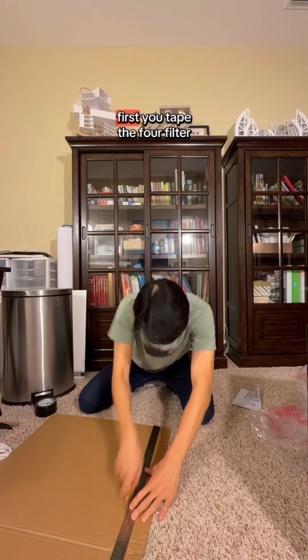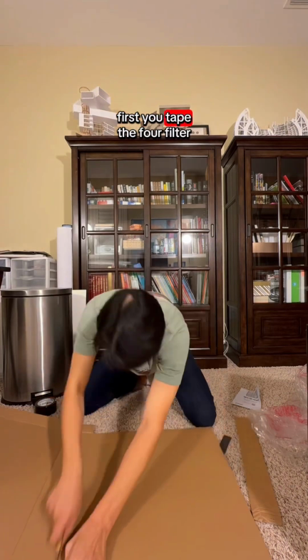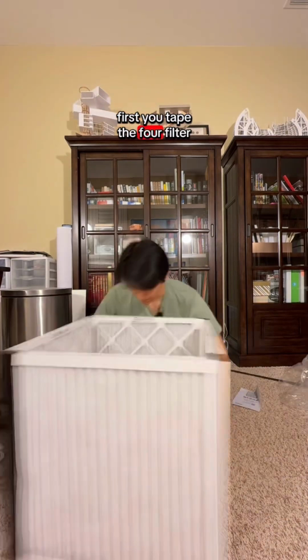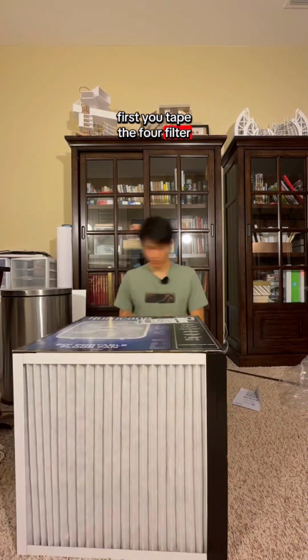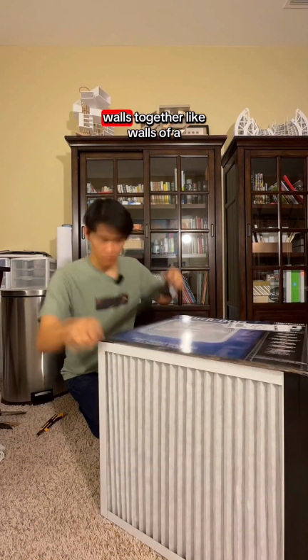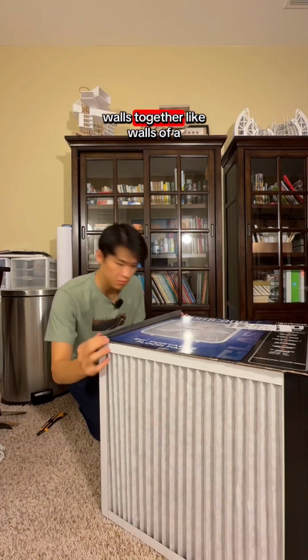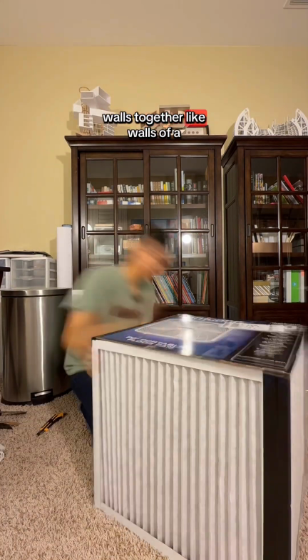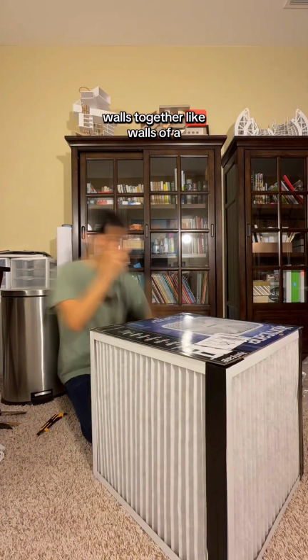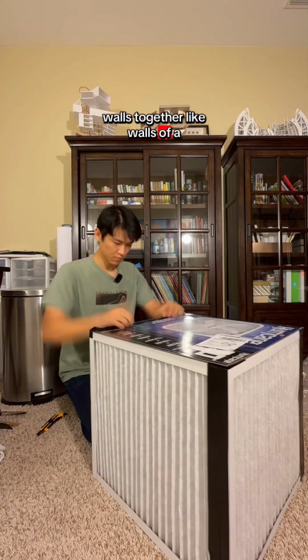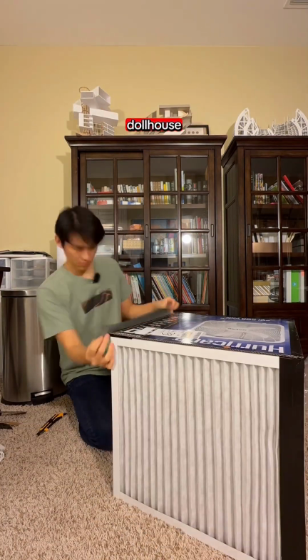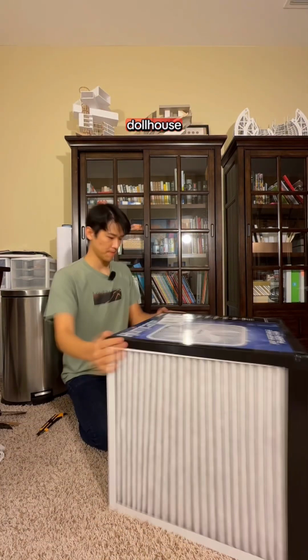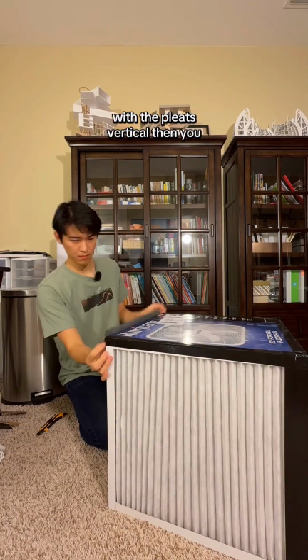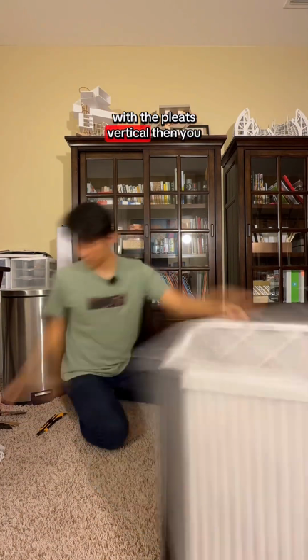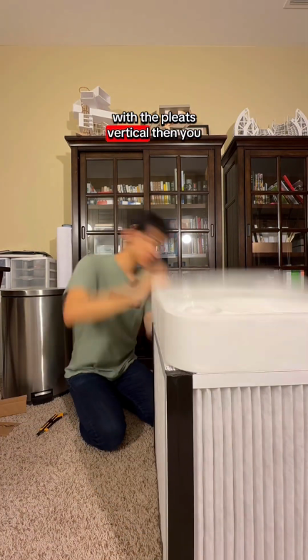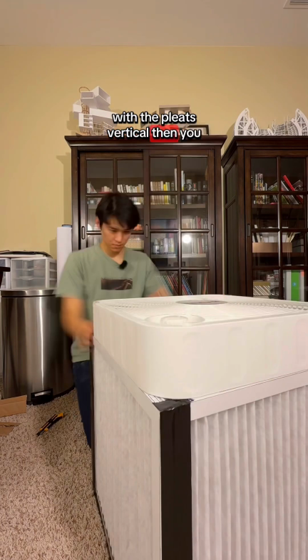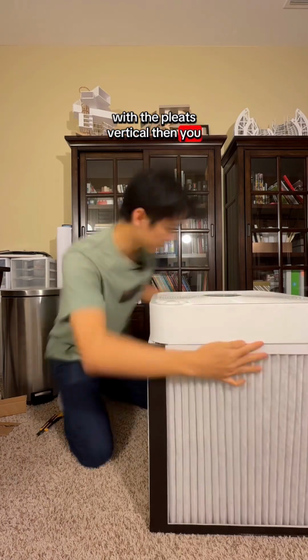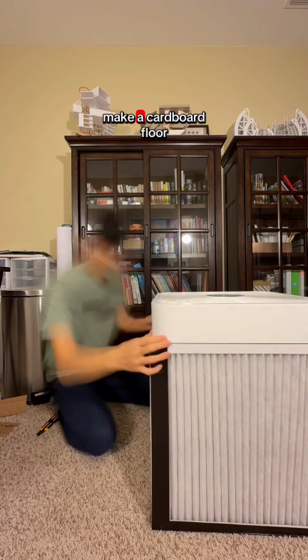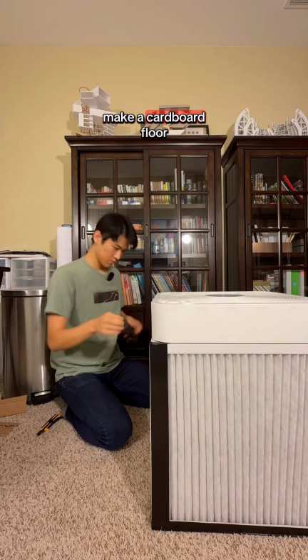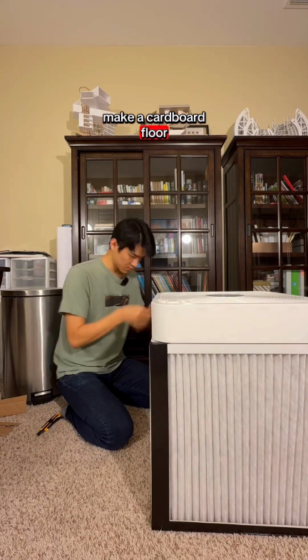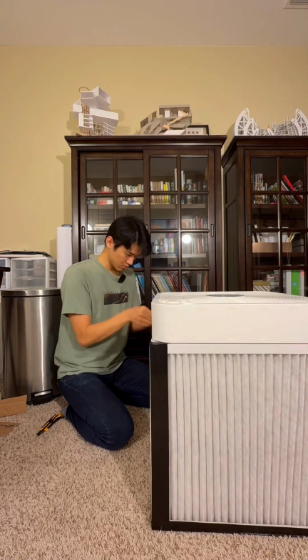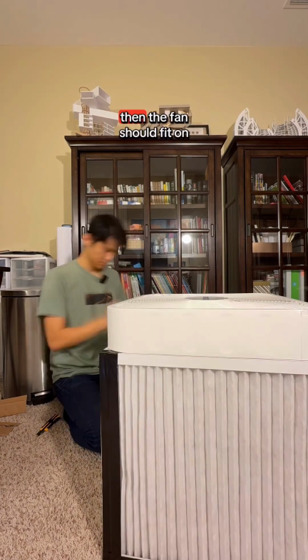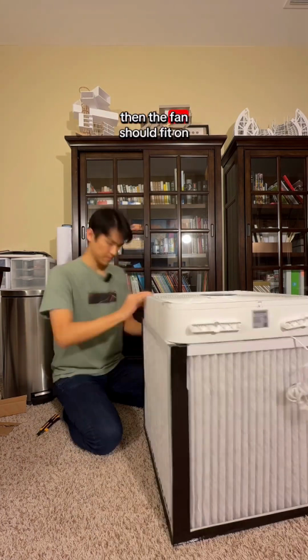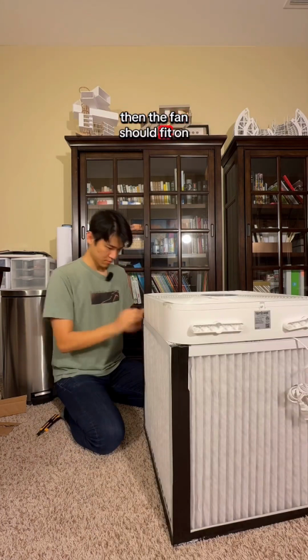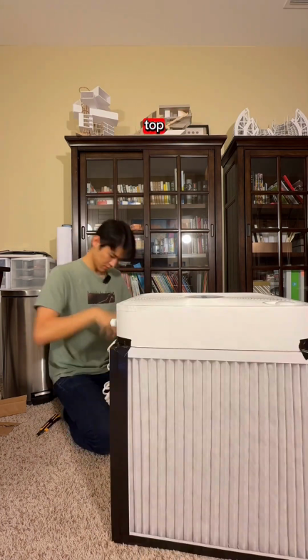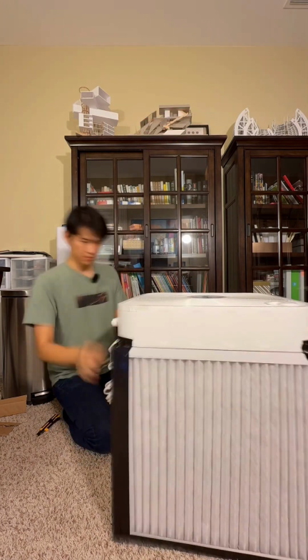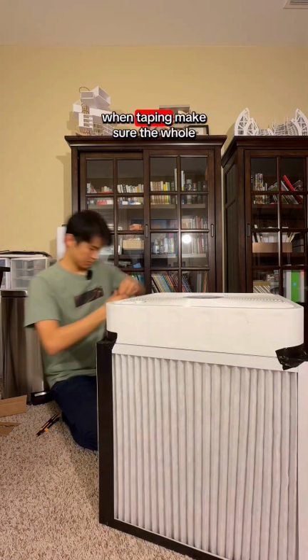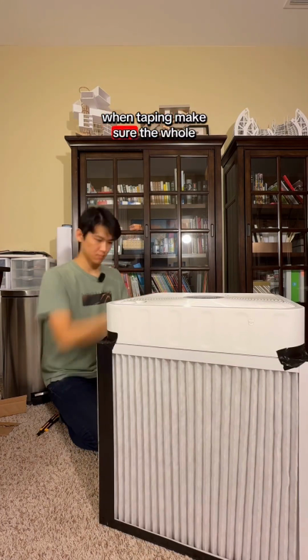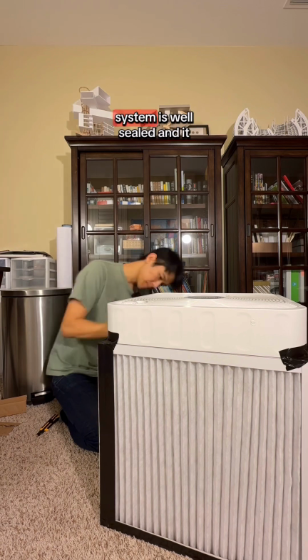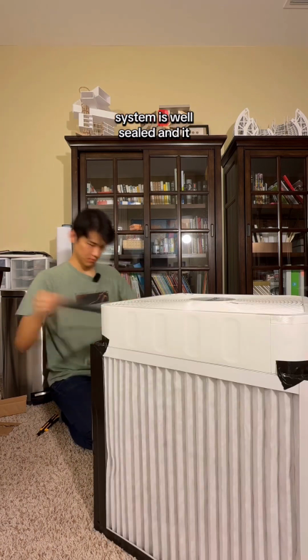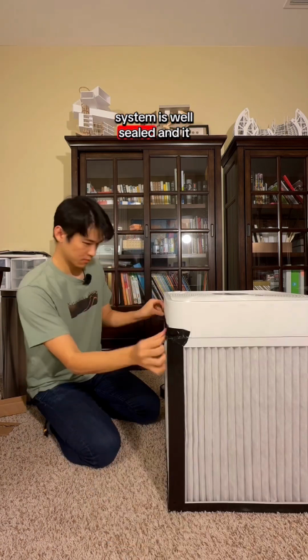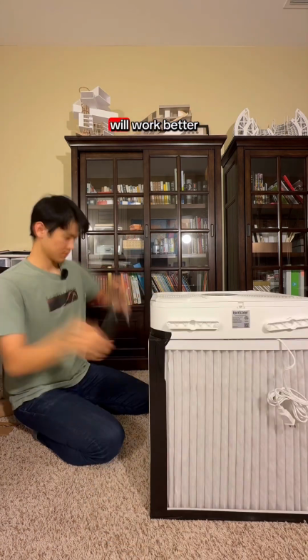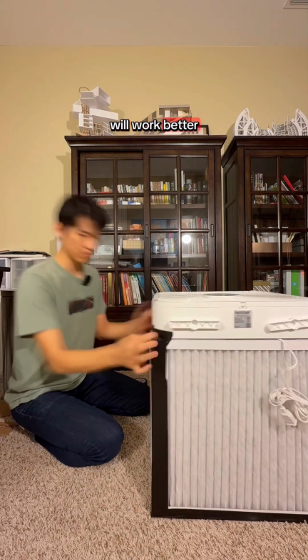First, you tape the four filter walls together like walls of a dollhouse with the pleats vertical. Then you make a cardboard floor. Then the fan should fit on top. When taping, make sure the whole system is well sealed and it will work better.